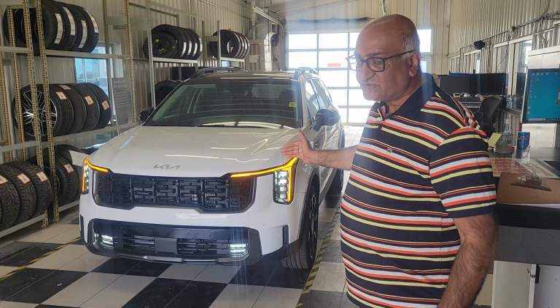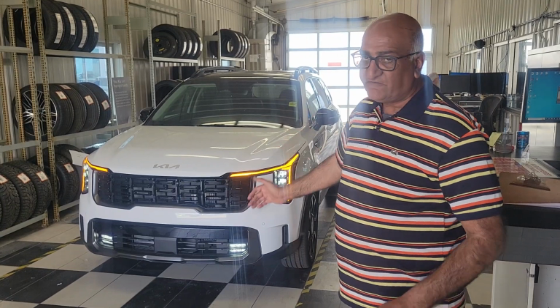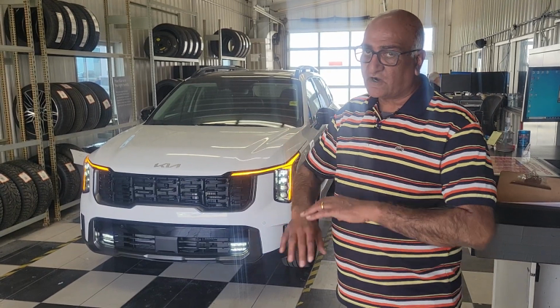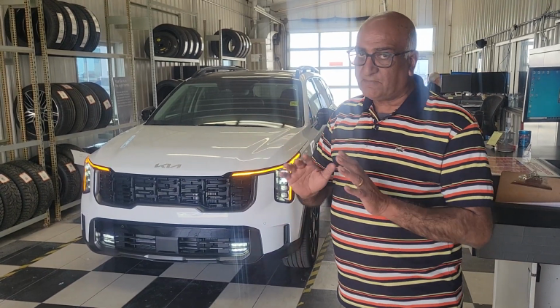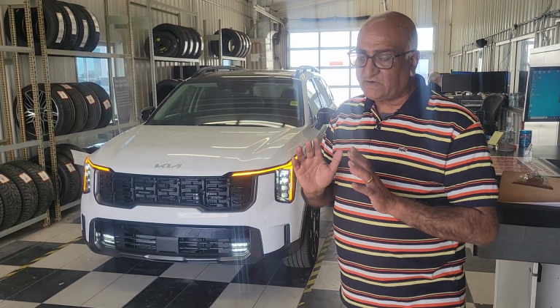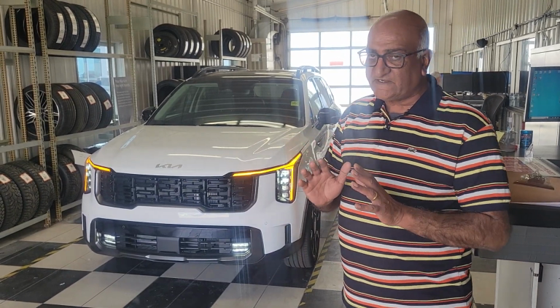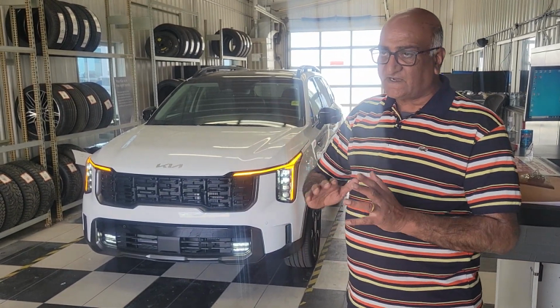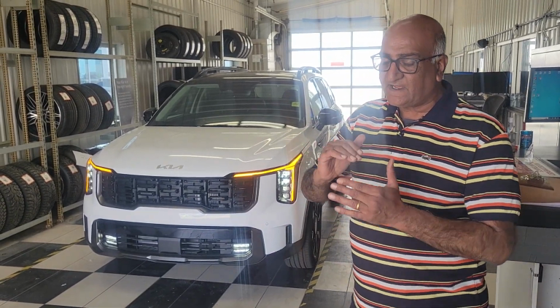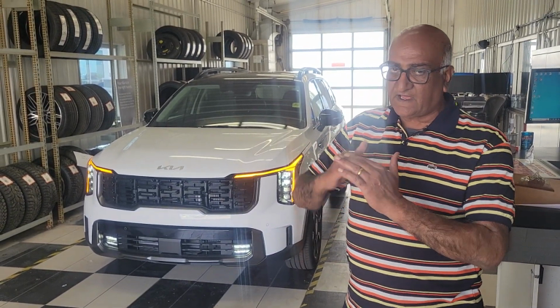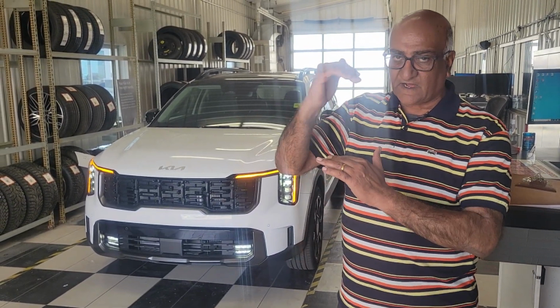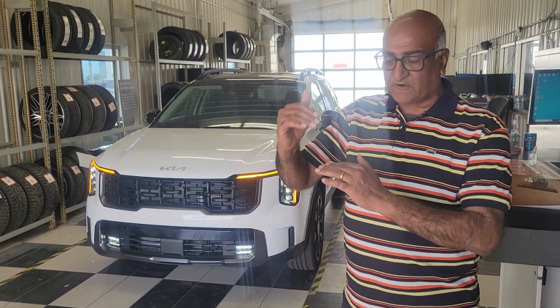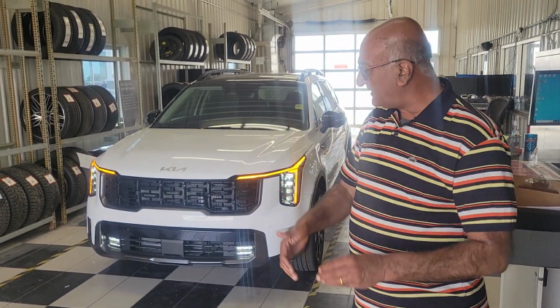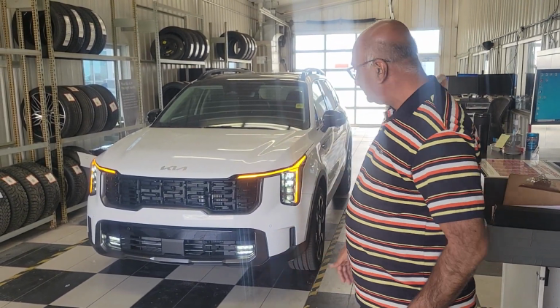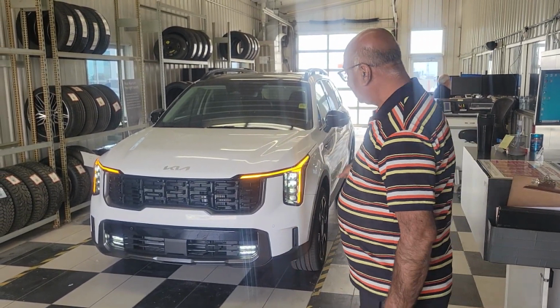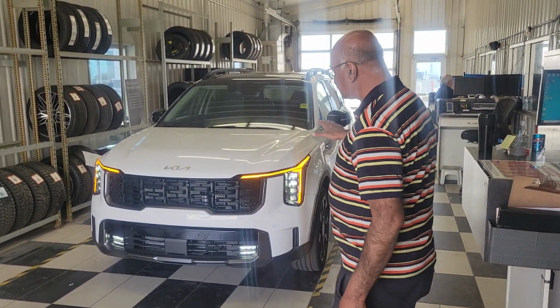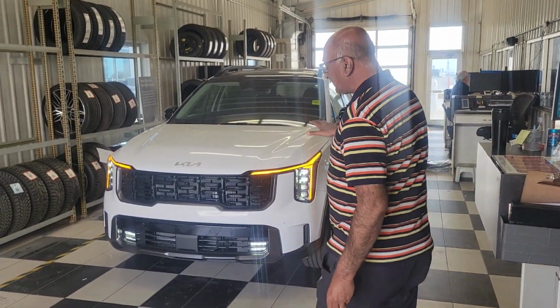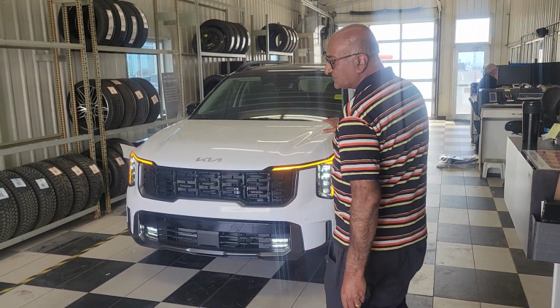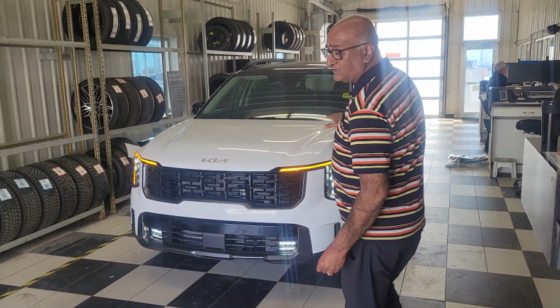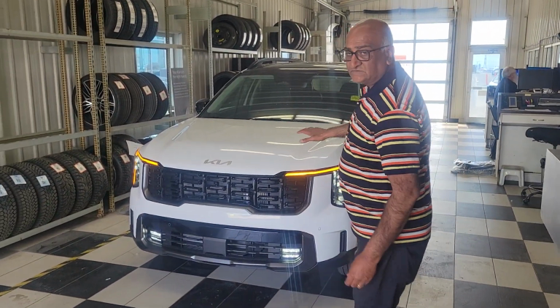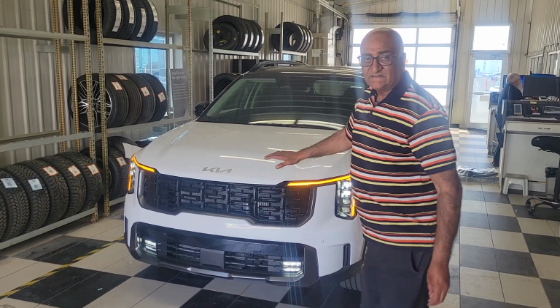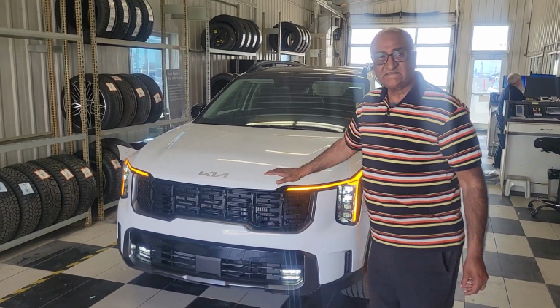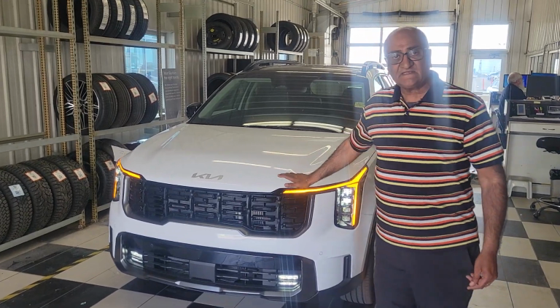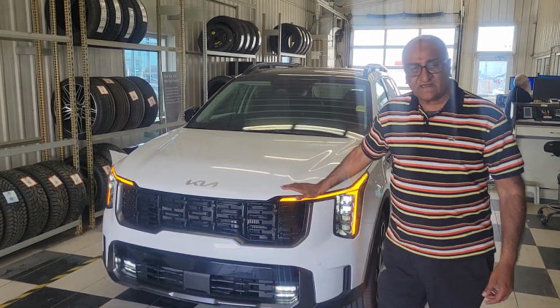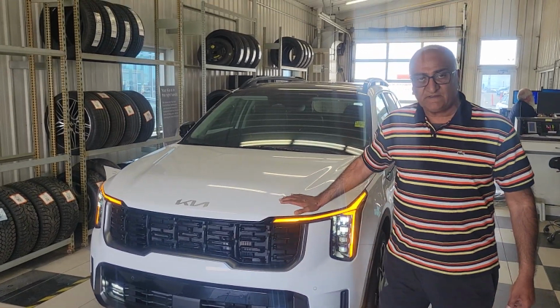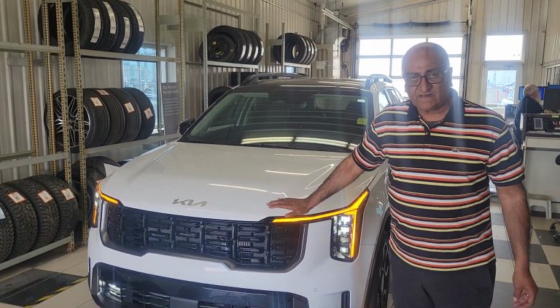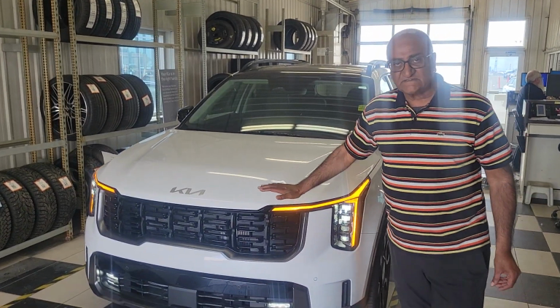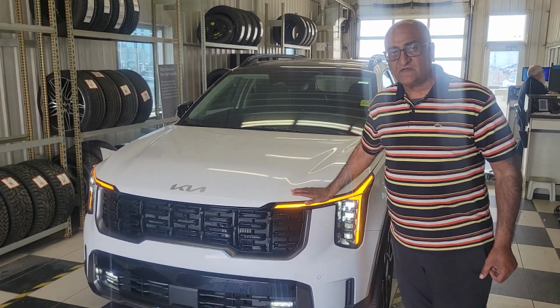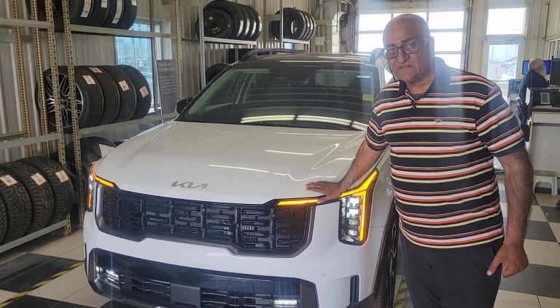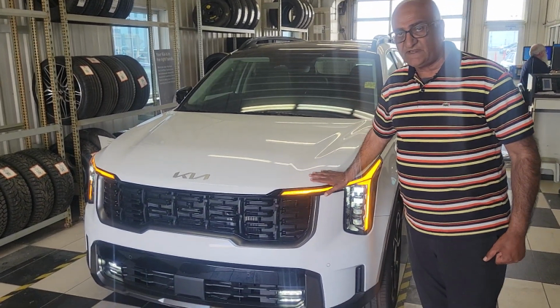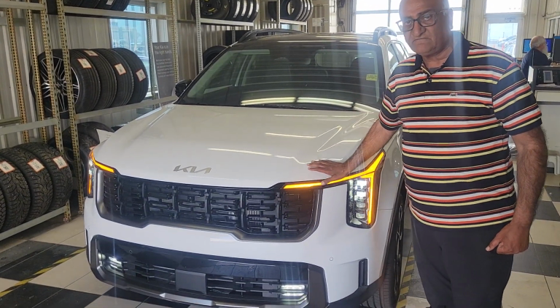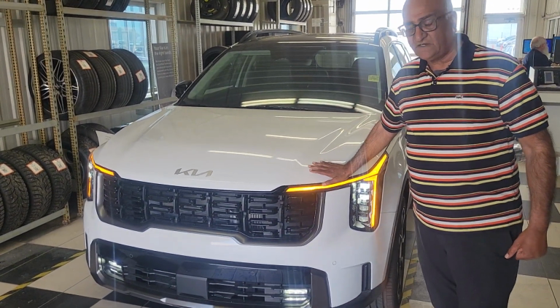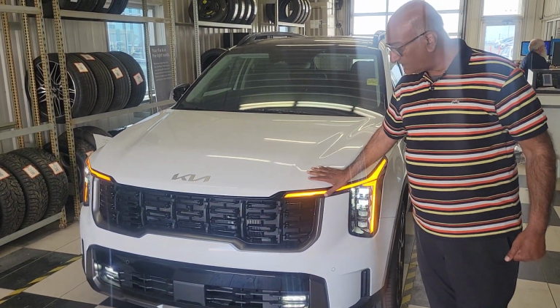2024, completely redesigned and upgraded Sorento. This is the X-Line Limited — it's the top of the line, fully loaded.